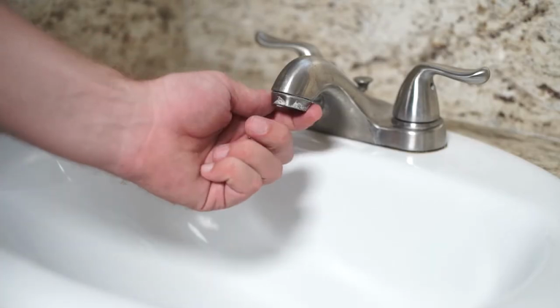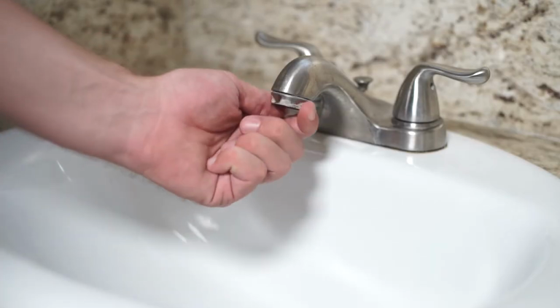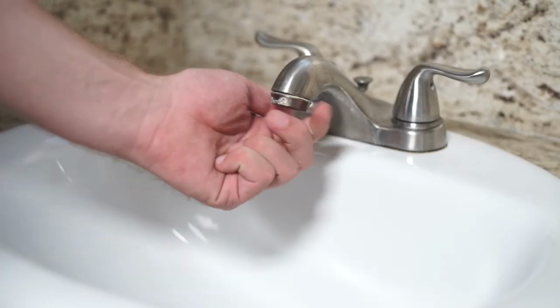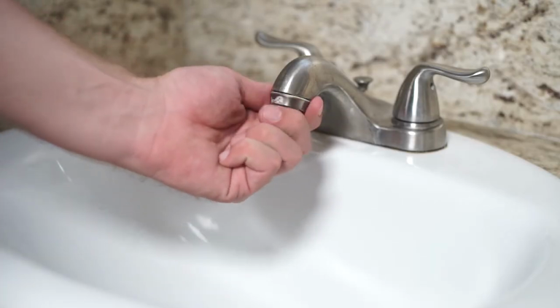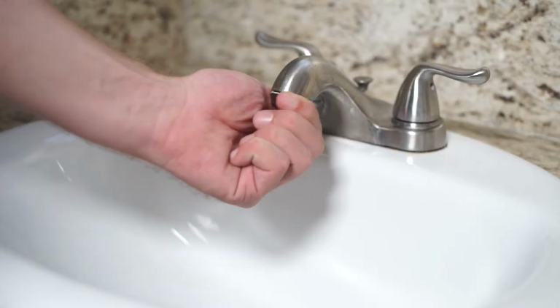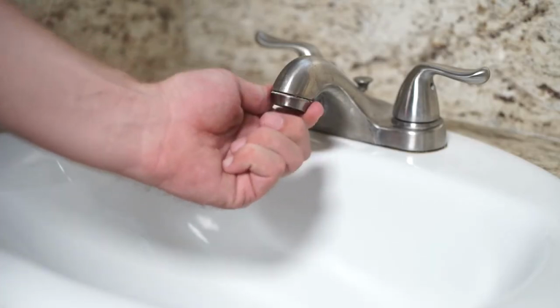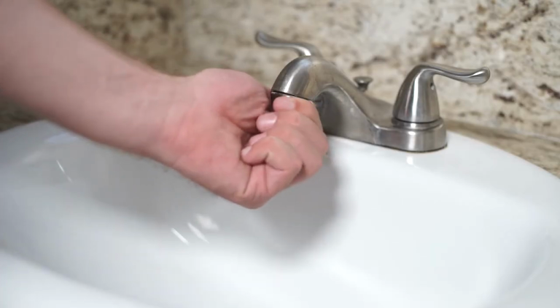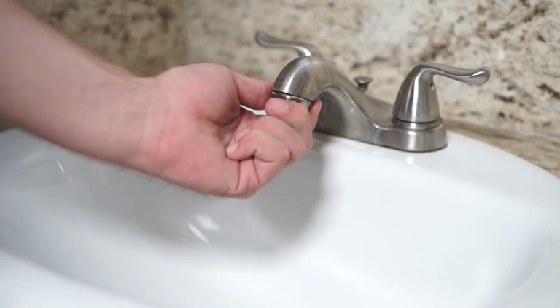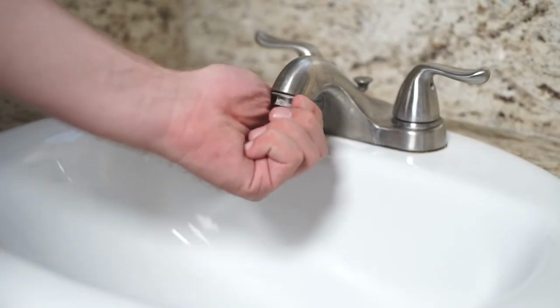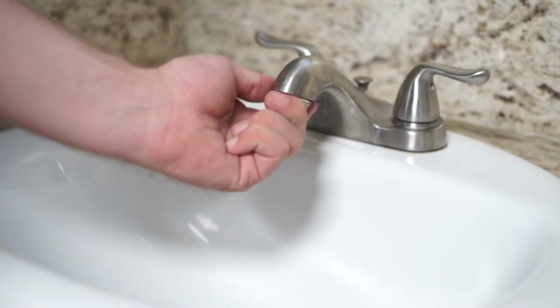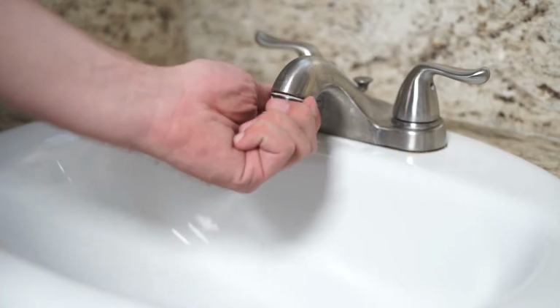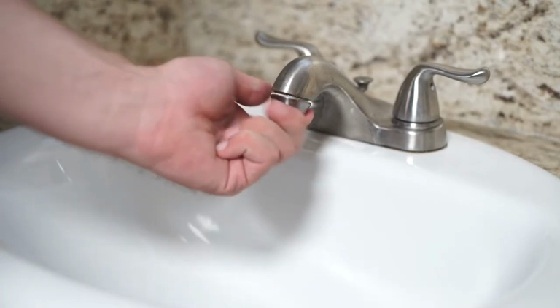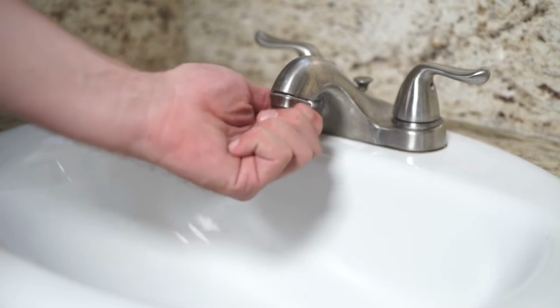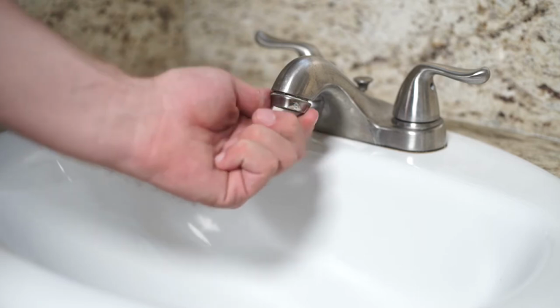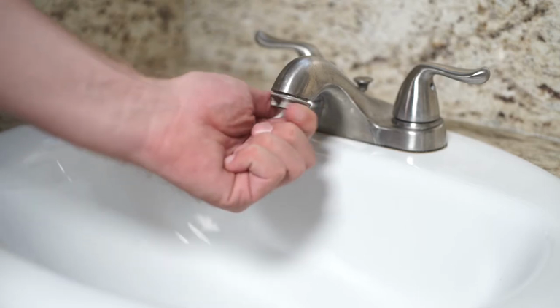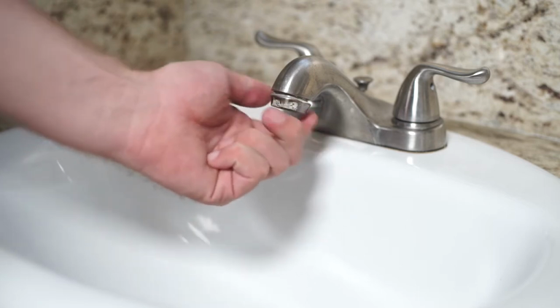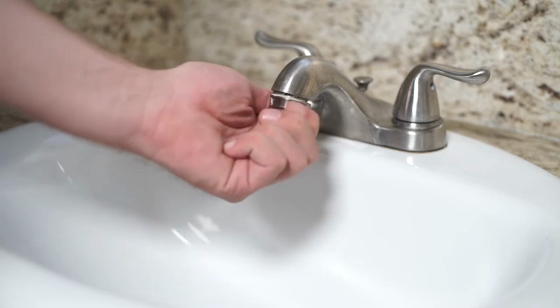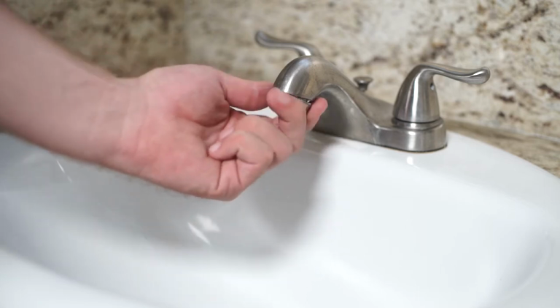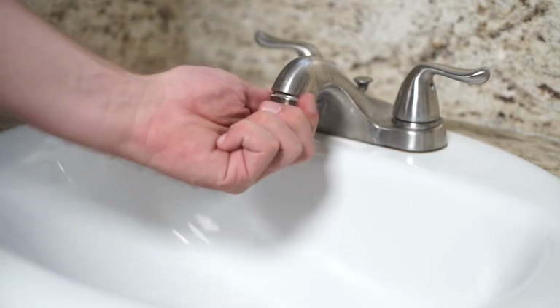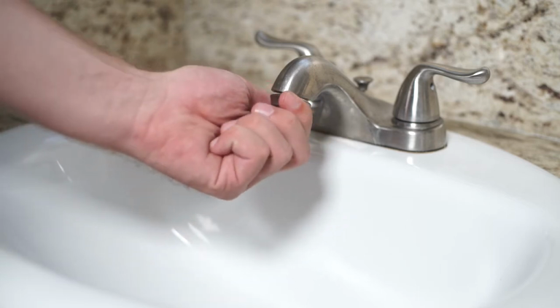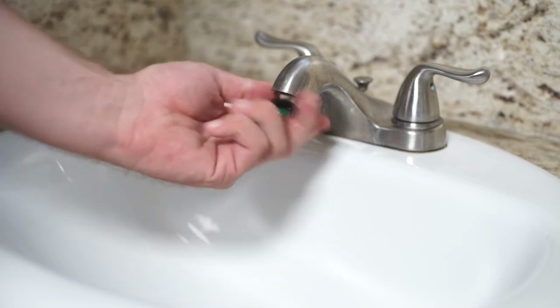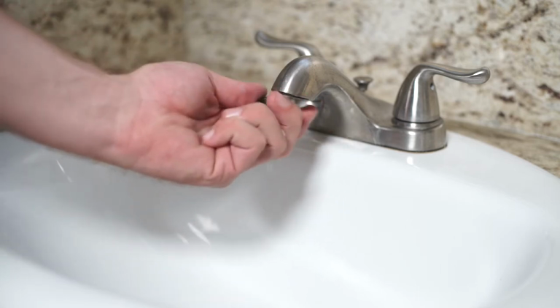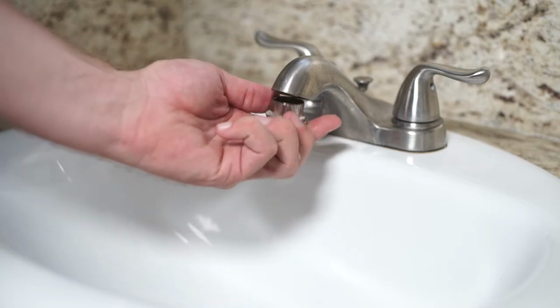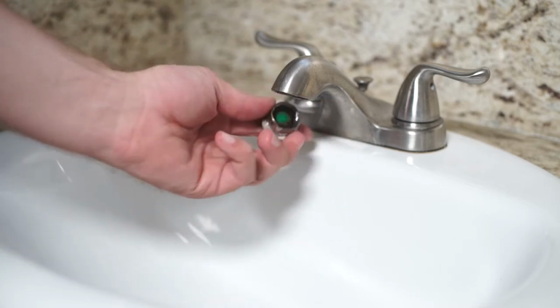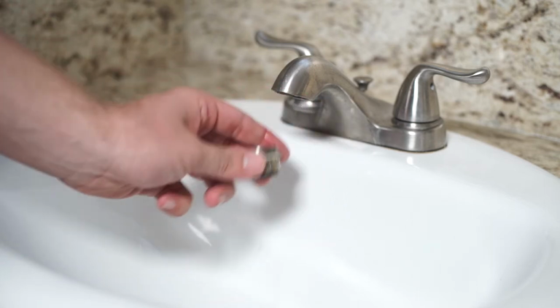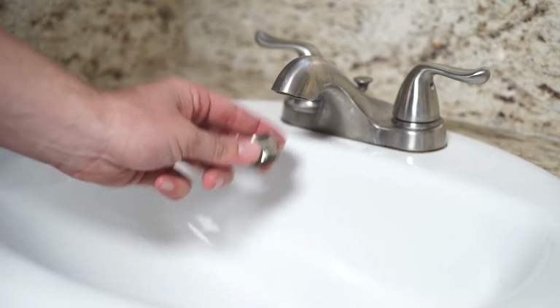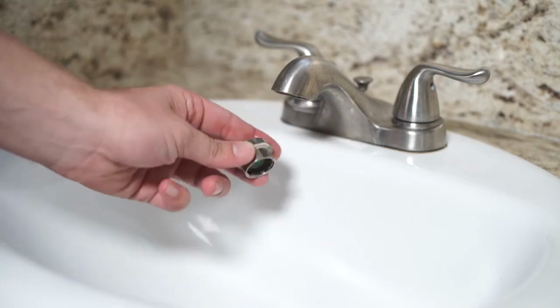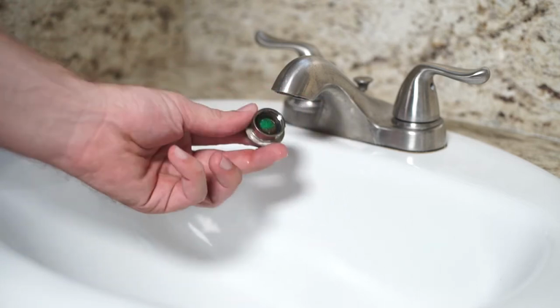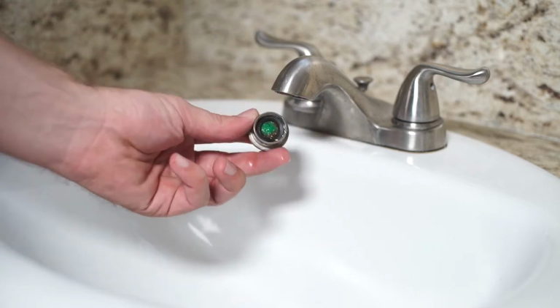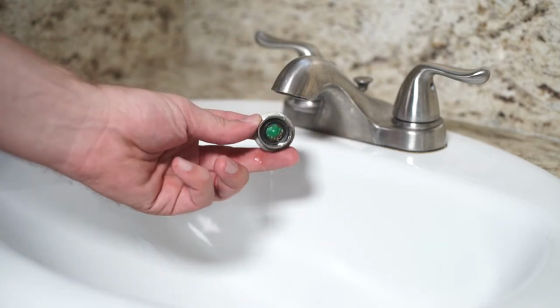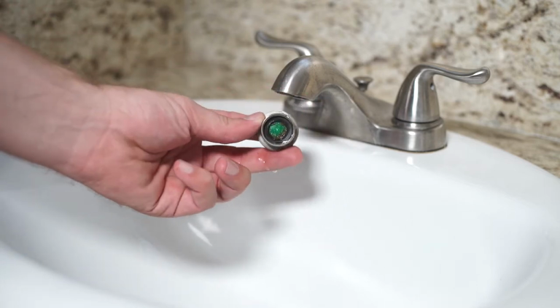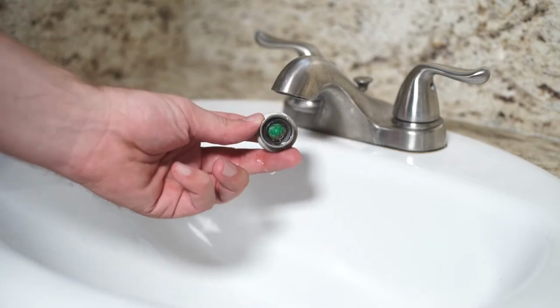Aerators are simple inserts that fit inside the end of the faucet's crown cap. Tiny holes in the aerator create a soft flow that minimizes splashing.